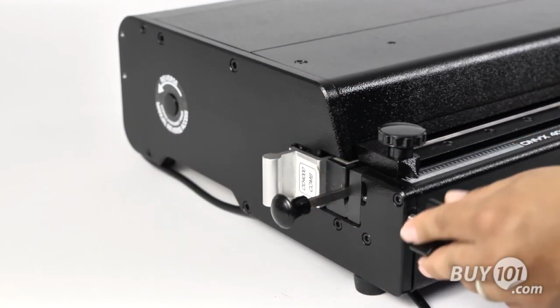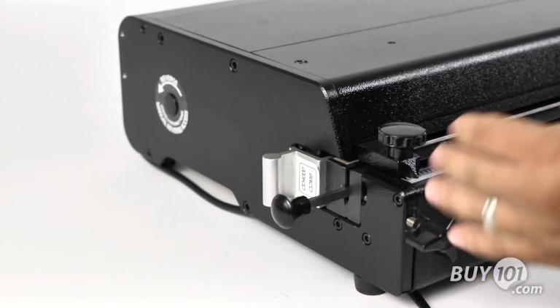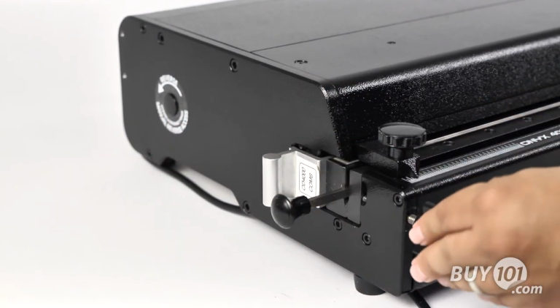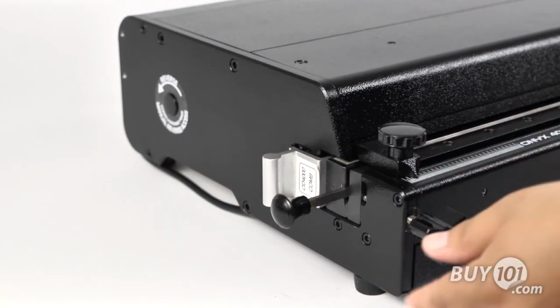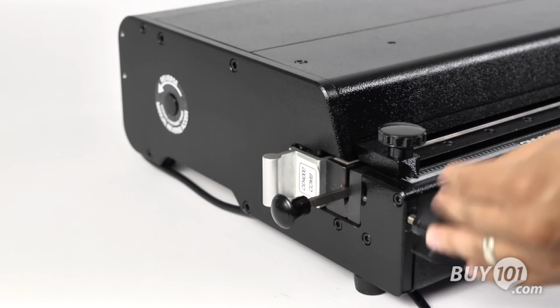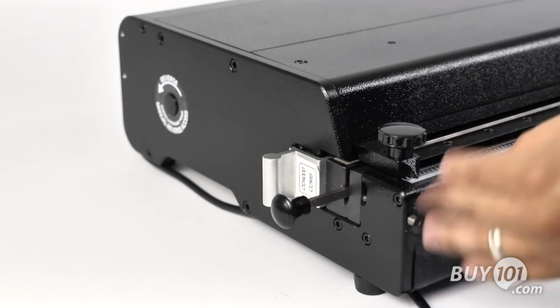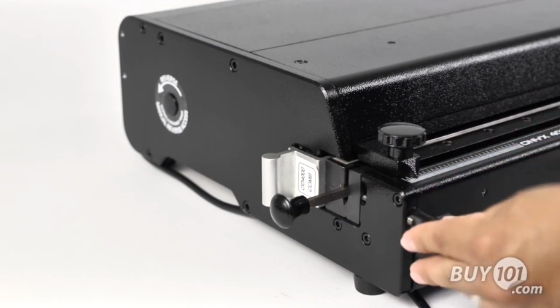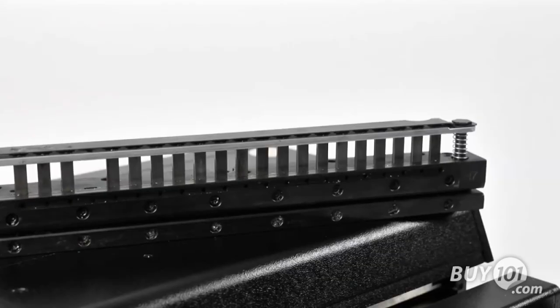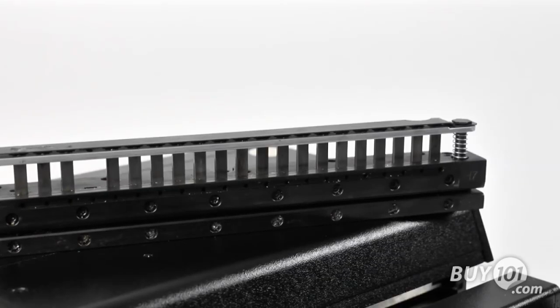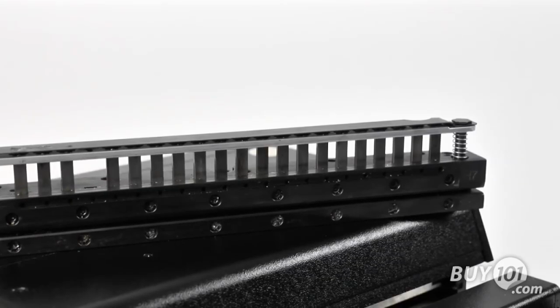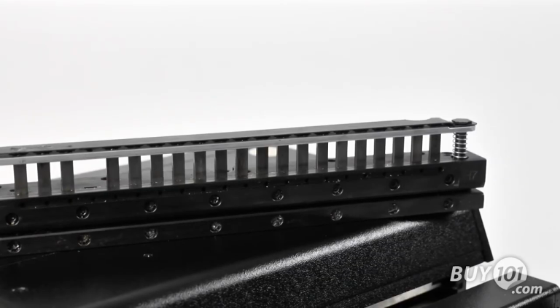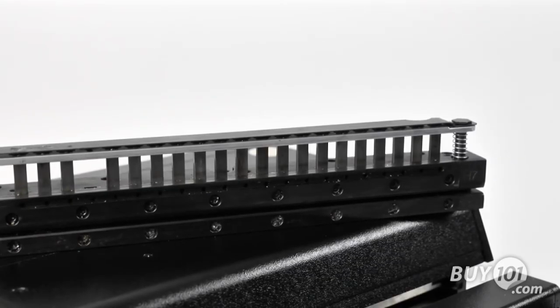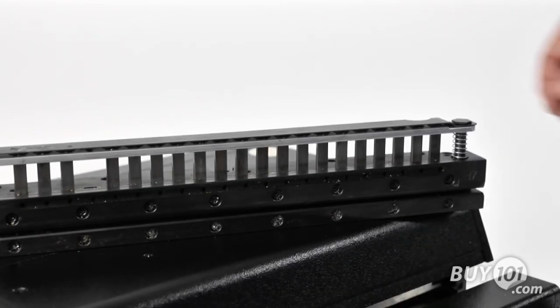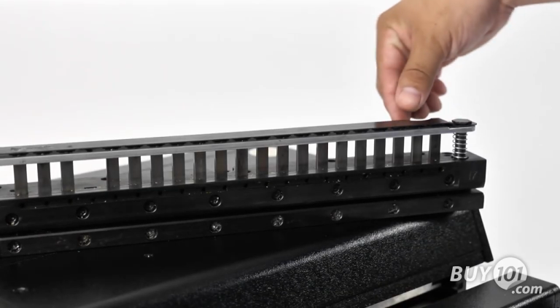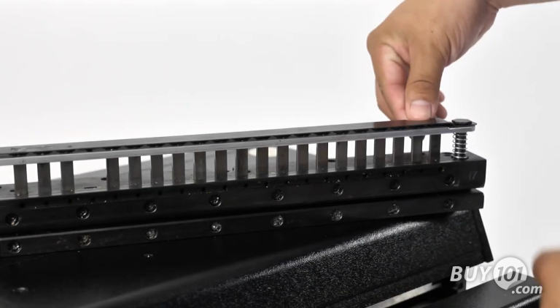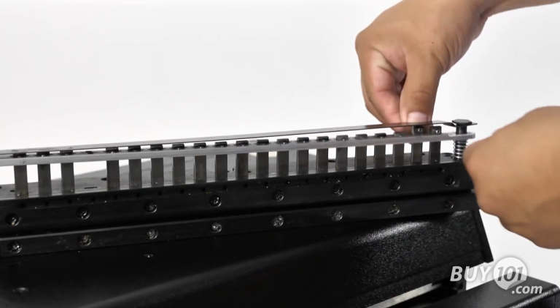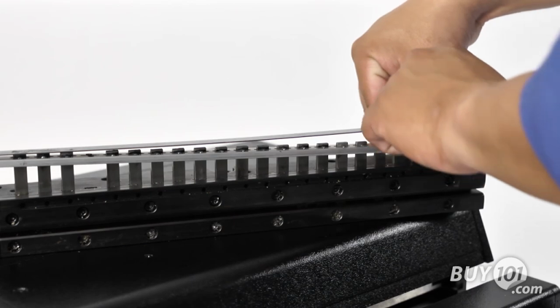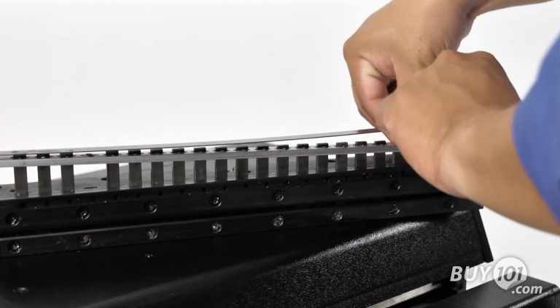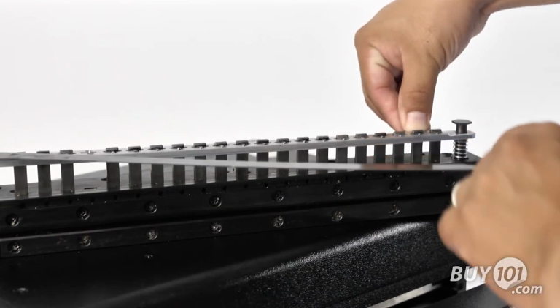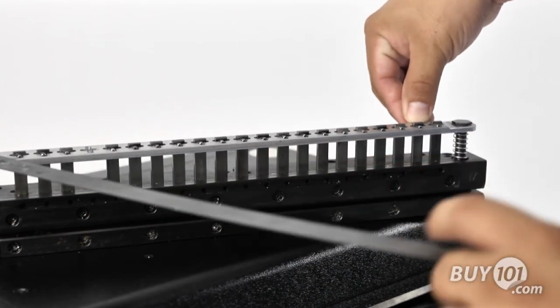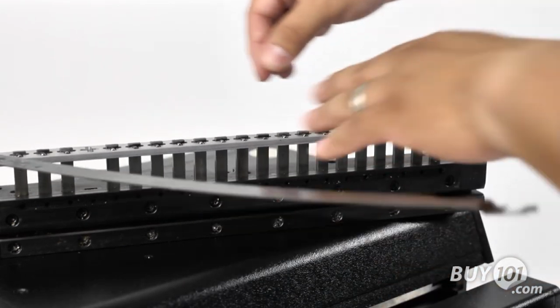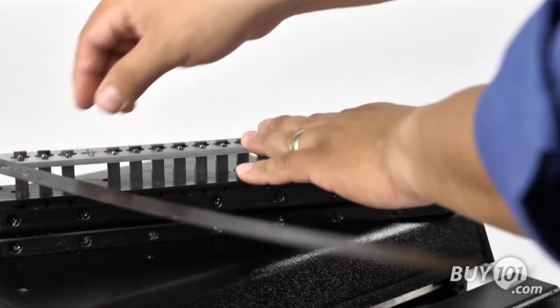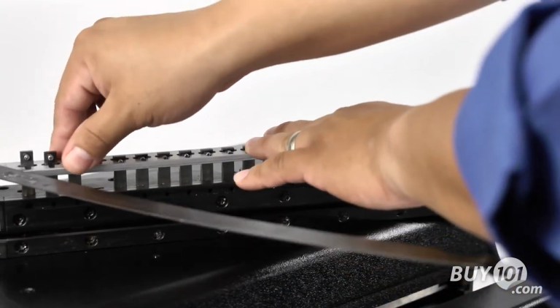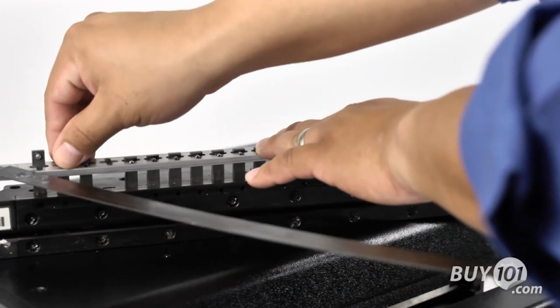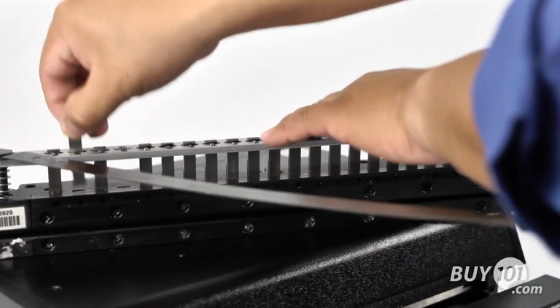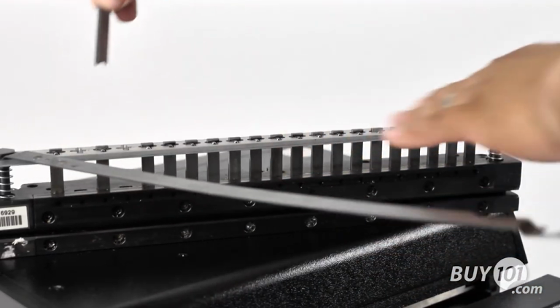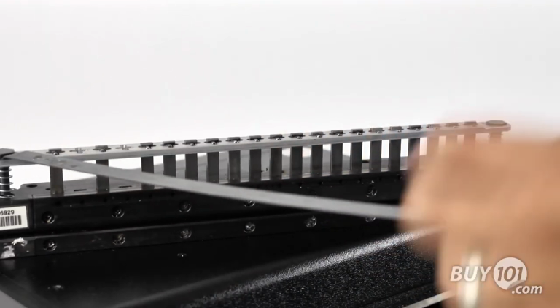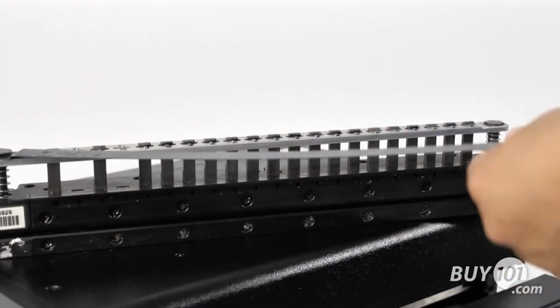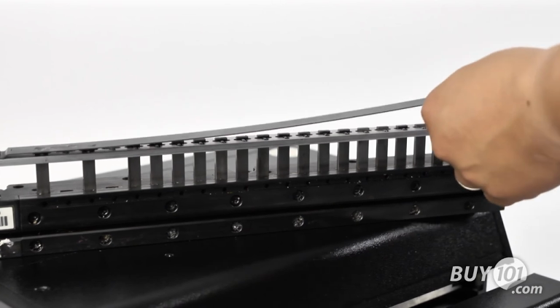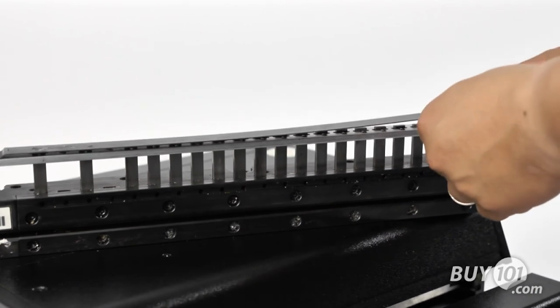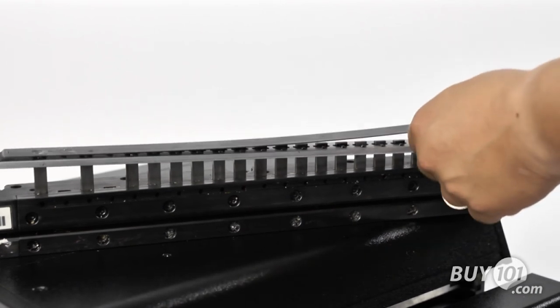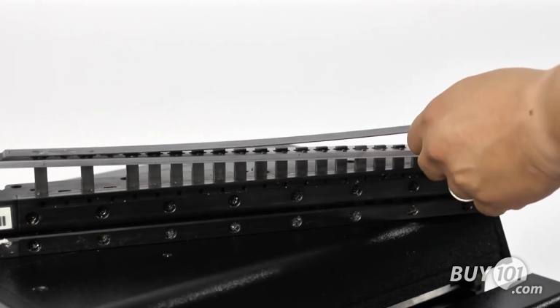All of the pins are disengageable in every punch die, enabling you to fine-tune the punch for different project sizes. Simply remove this top bar and slide out any pin that you'd like. The entire die is labeled, so selection of the right pin is very easy.